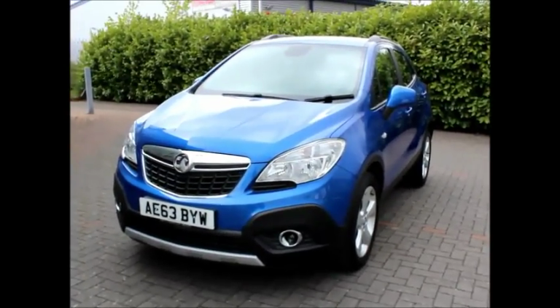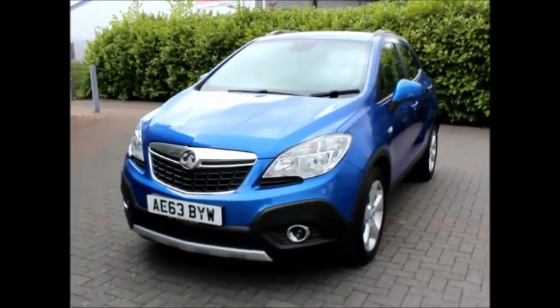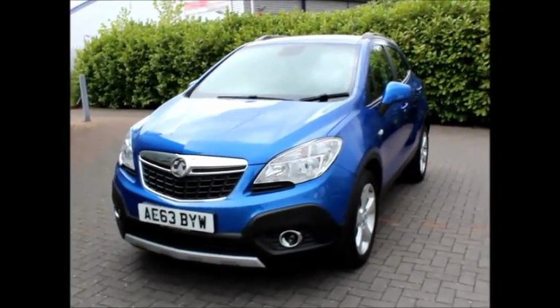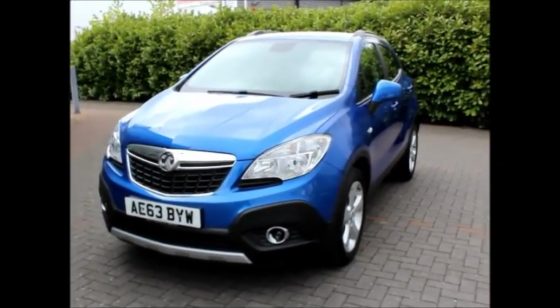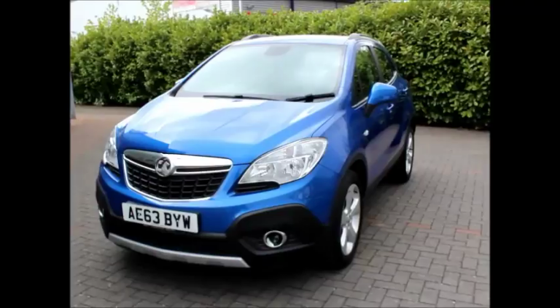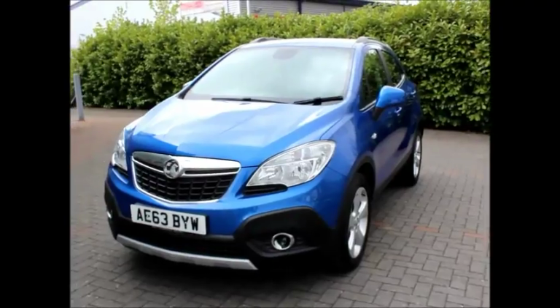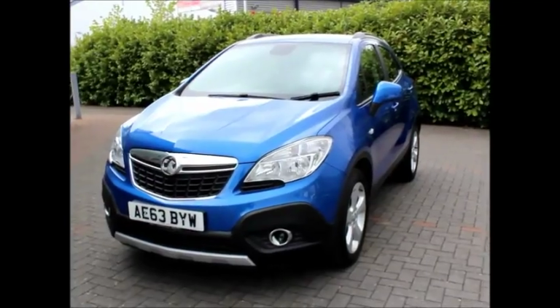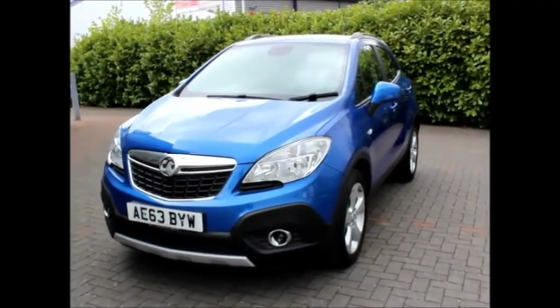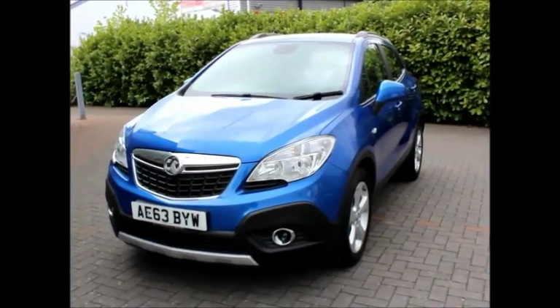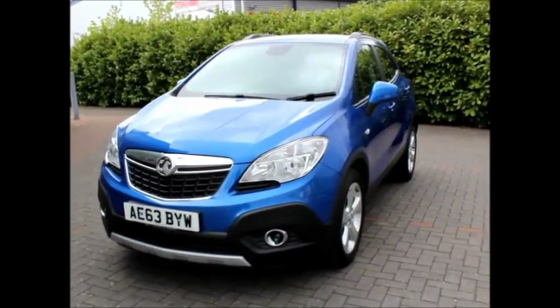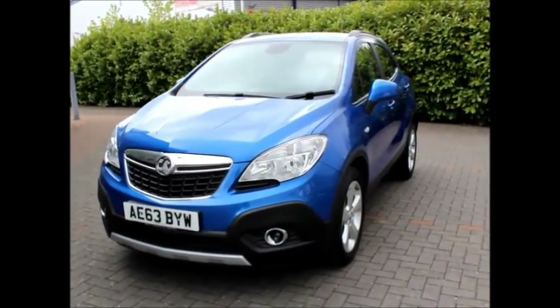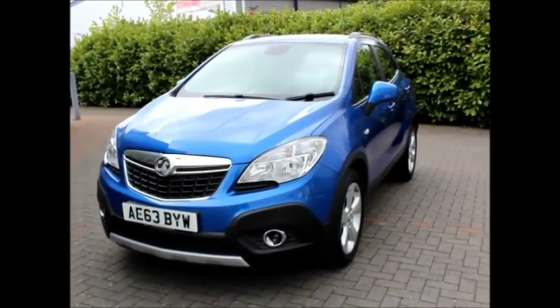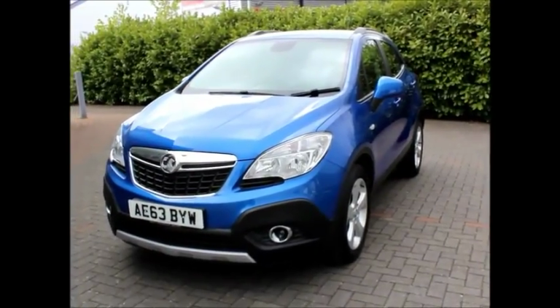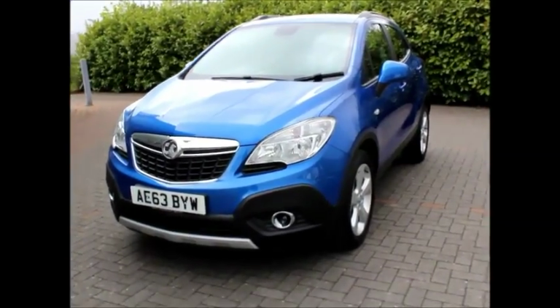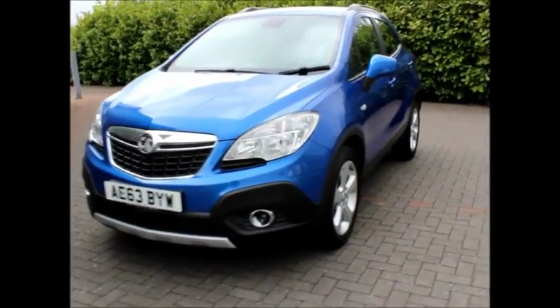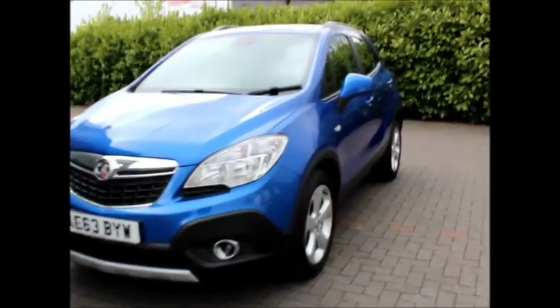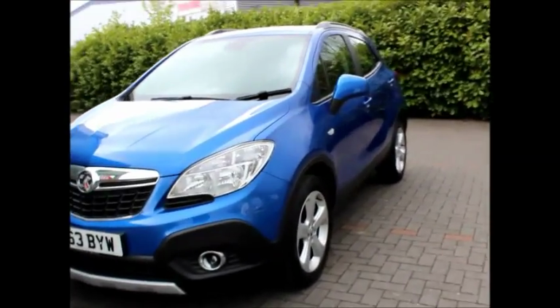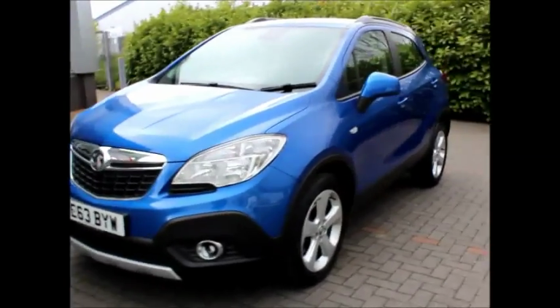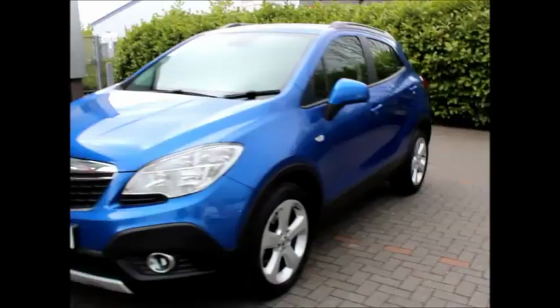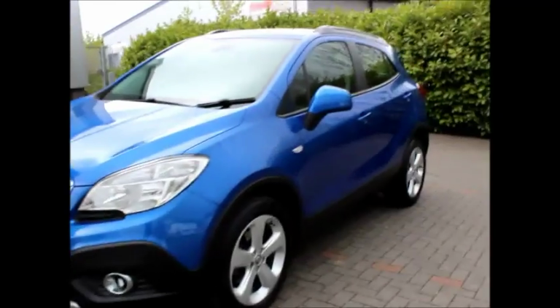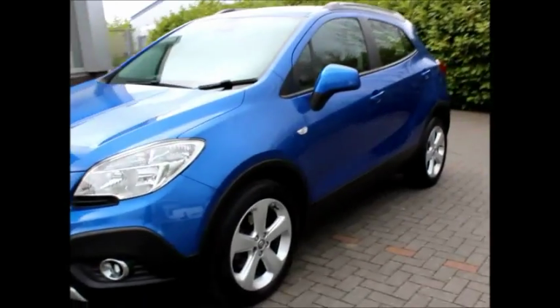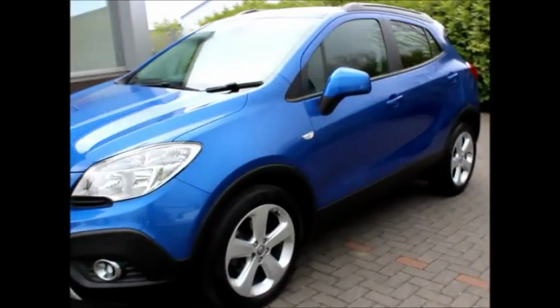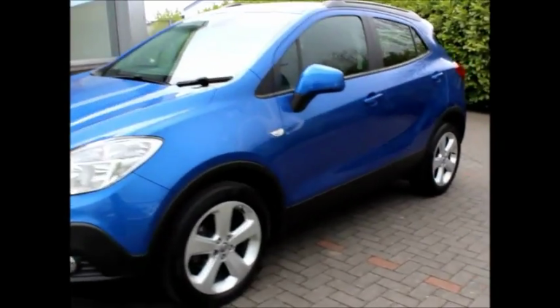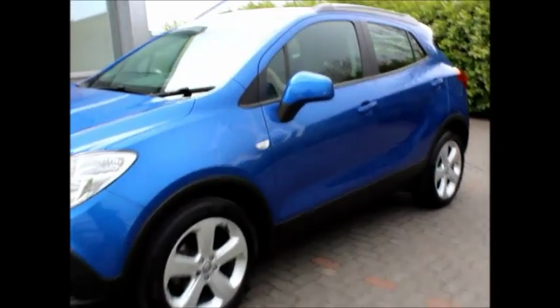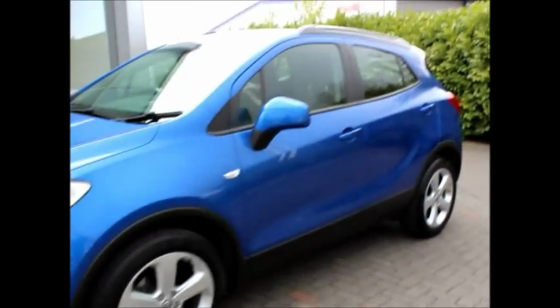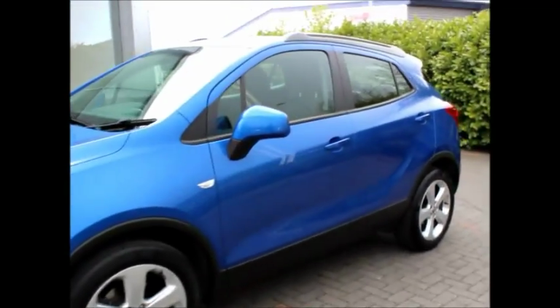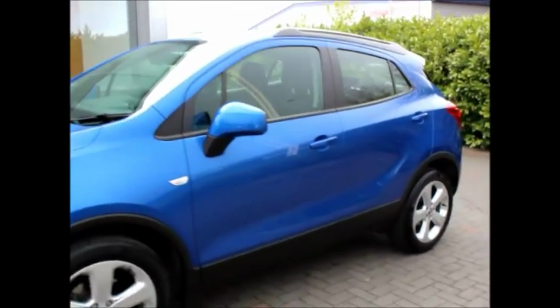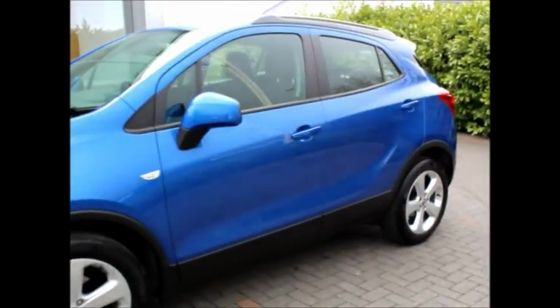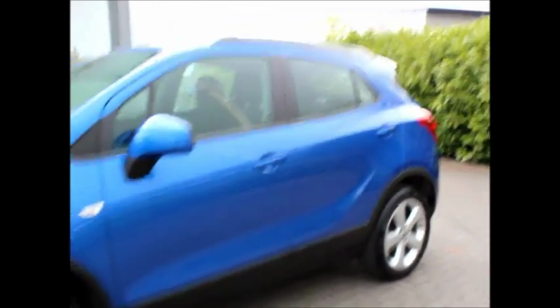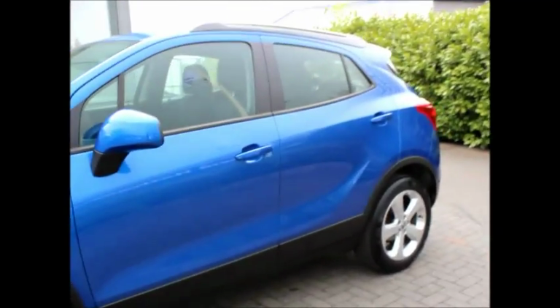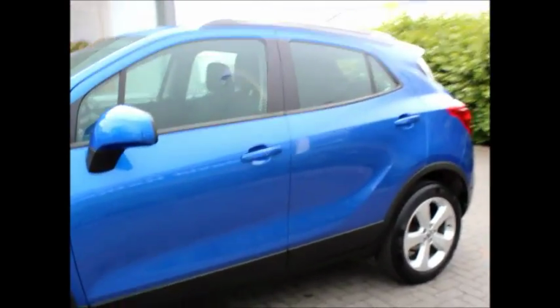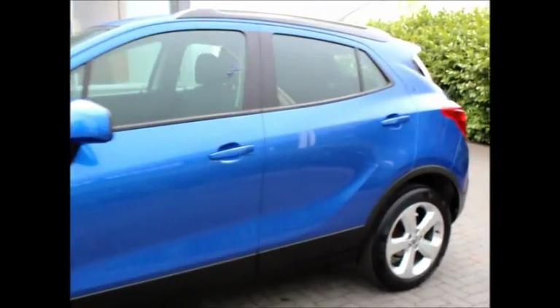This car so far has done just about 24,000 miles, so really good there. At the front you can see it has front fog lights and front parking sensors, color-coded side mirrors.